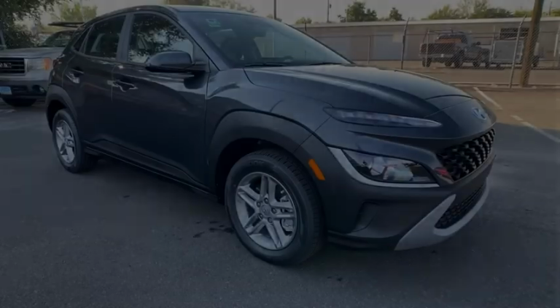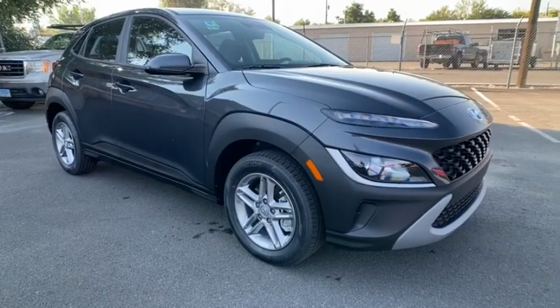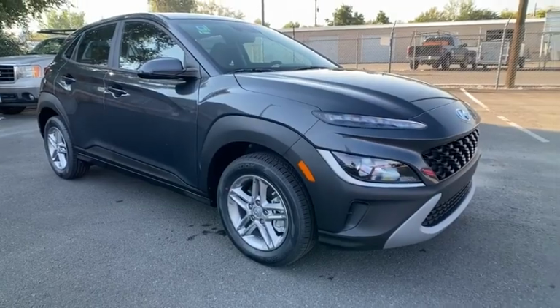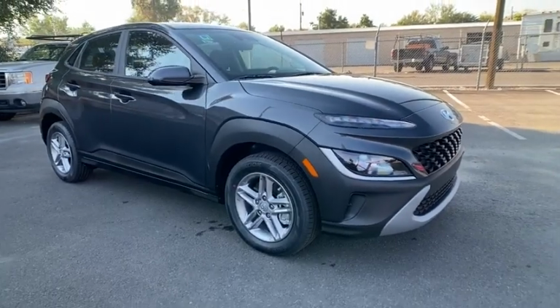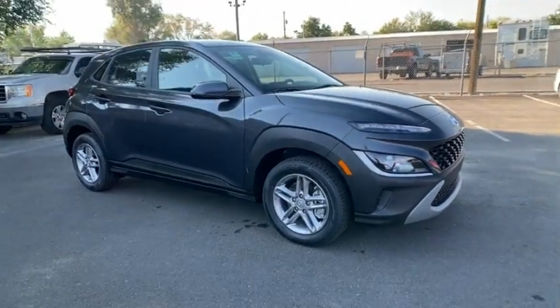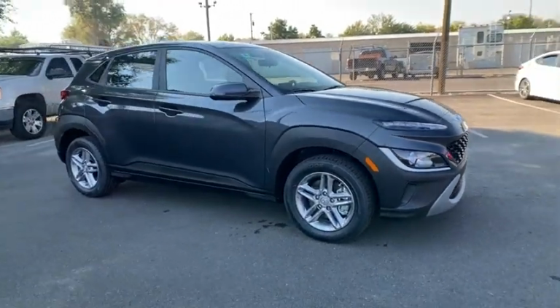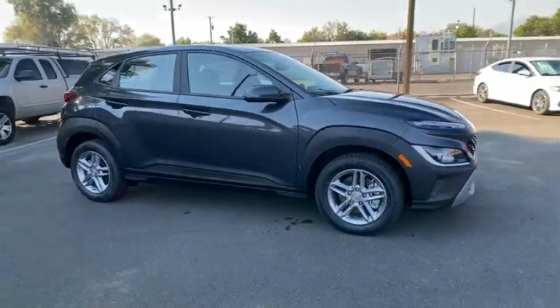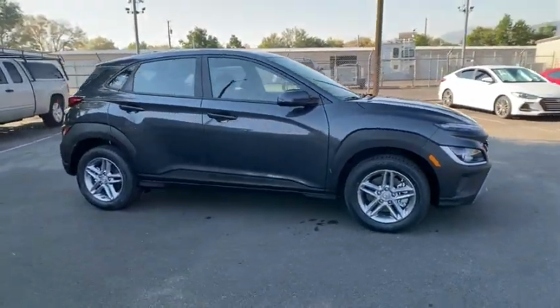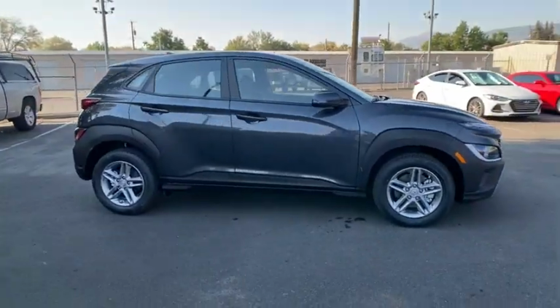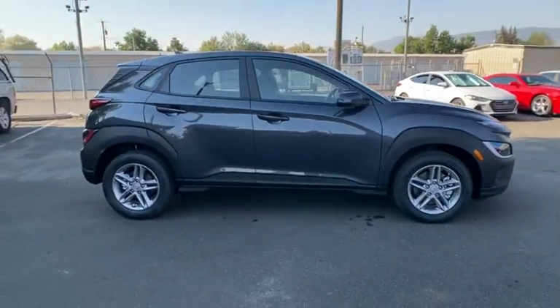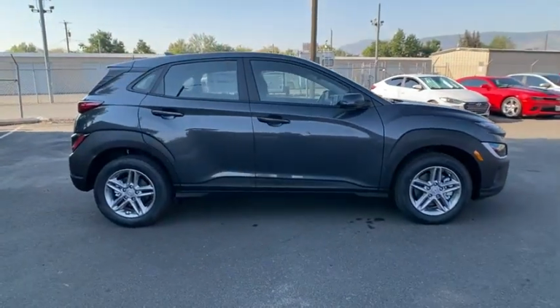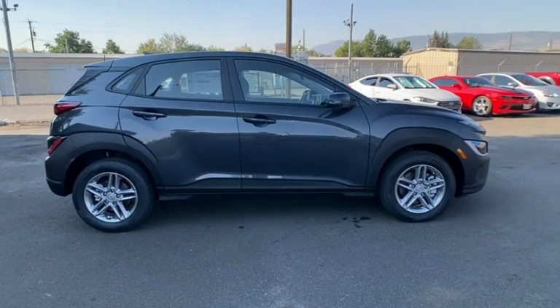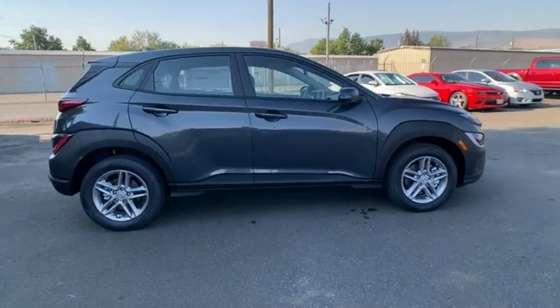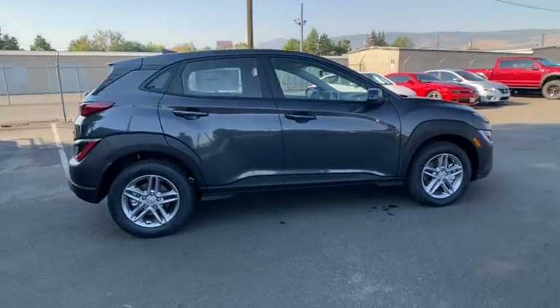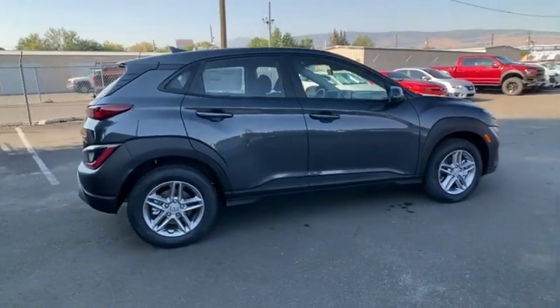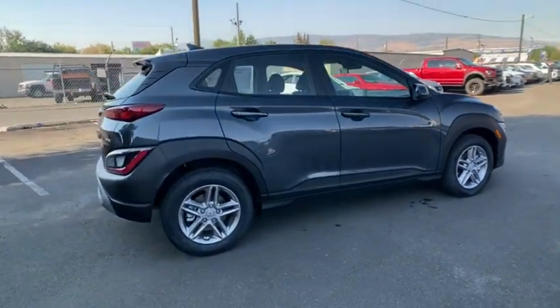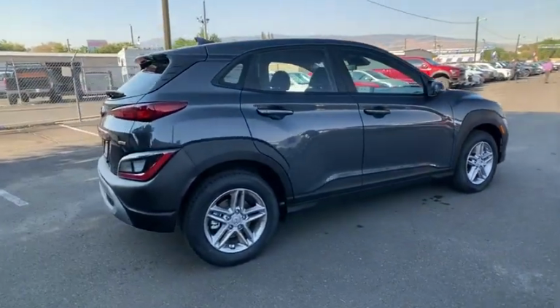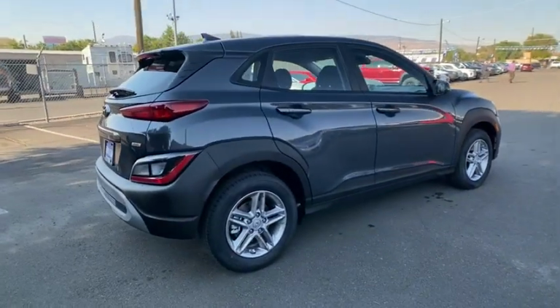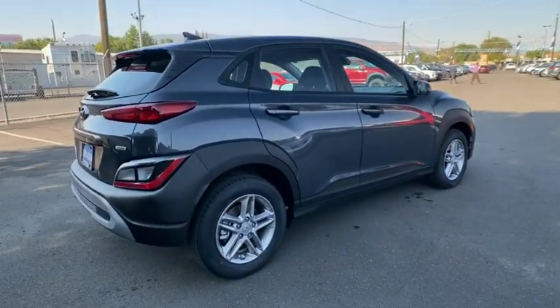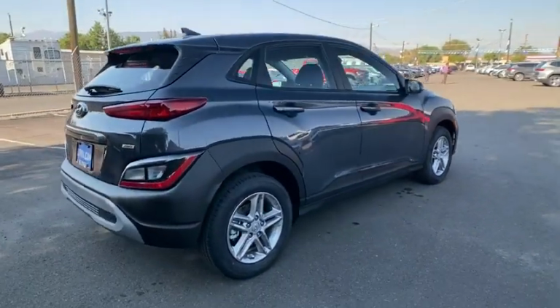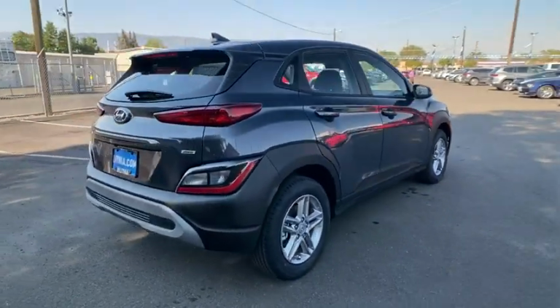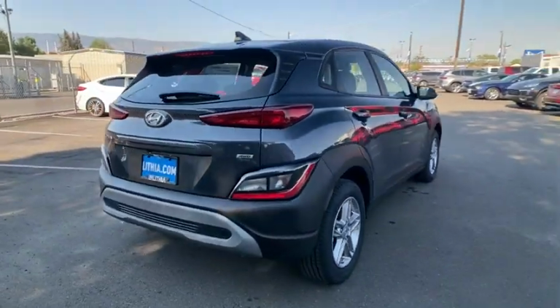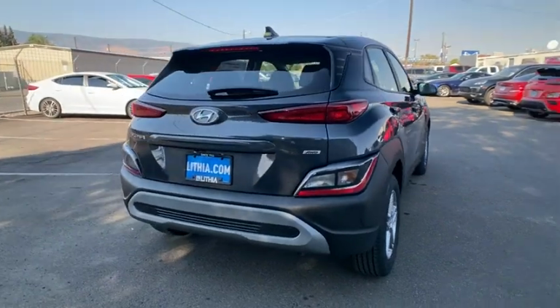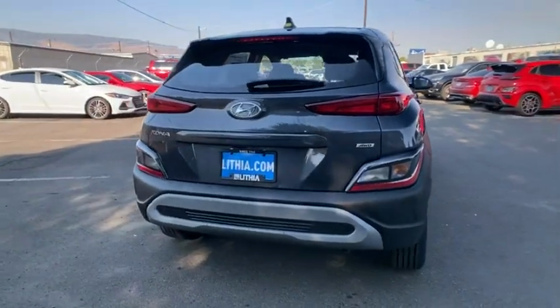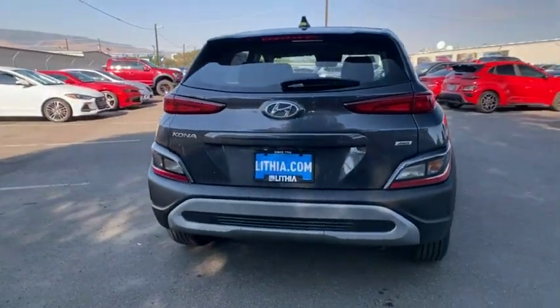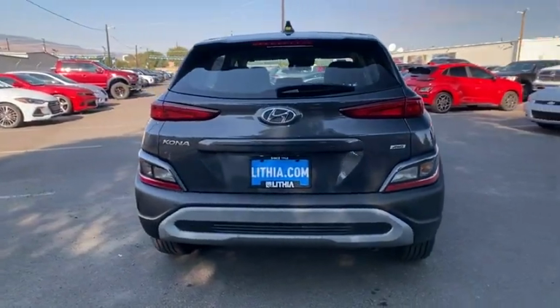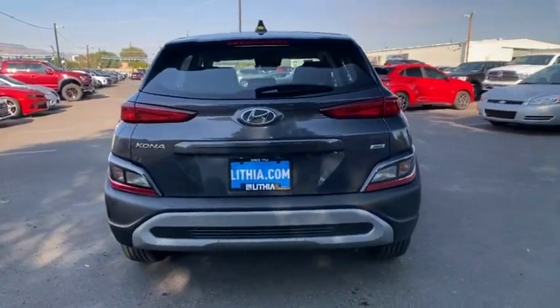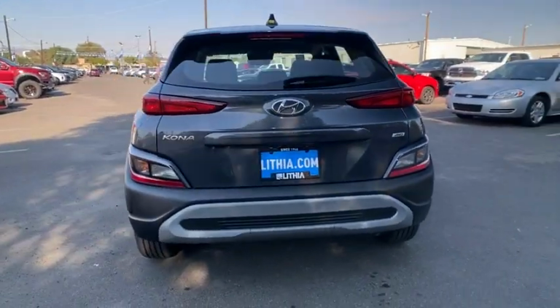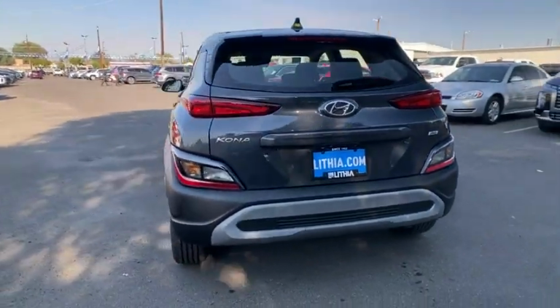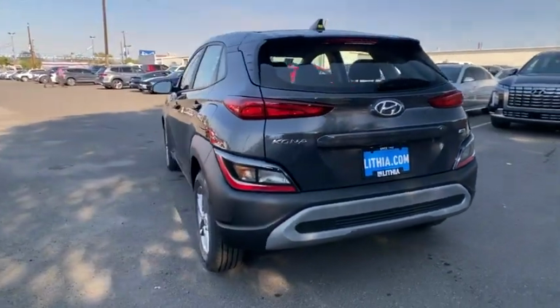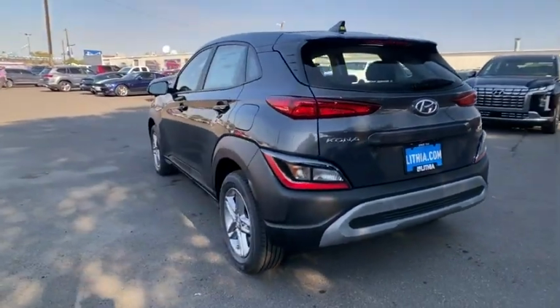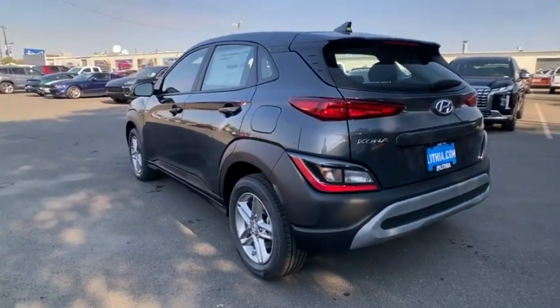Looking for the right vehicle? Check out the 2023 Hyundai Kona. The Hyundai Kona provides a wide variety of functionality in a small SUV body. The energetic design is perfect for those looking to marry their adventurous side with their urban lifestyle.